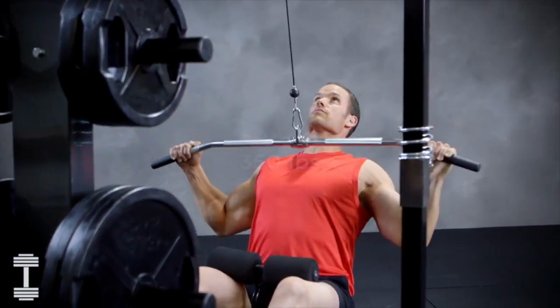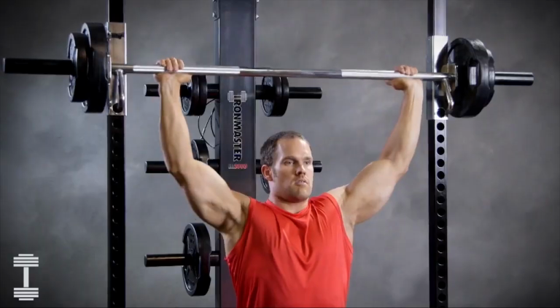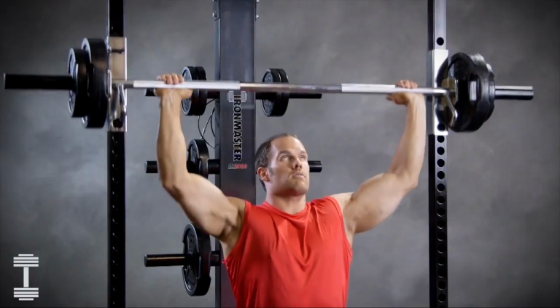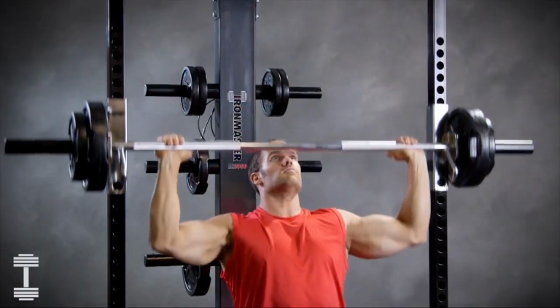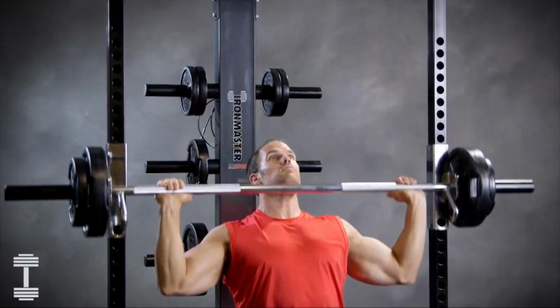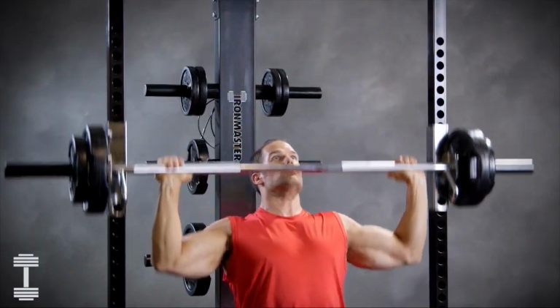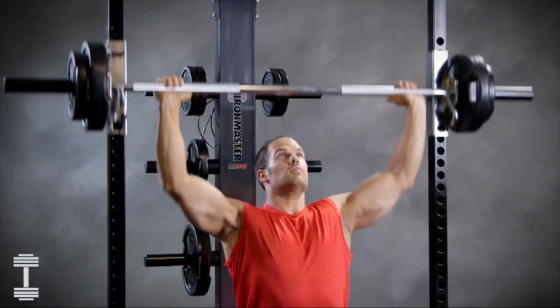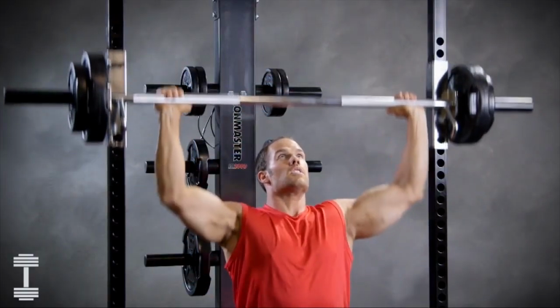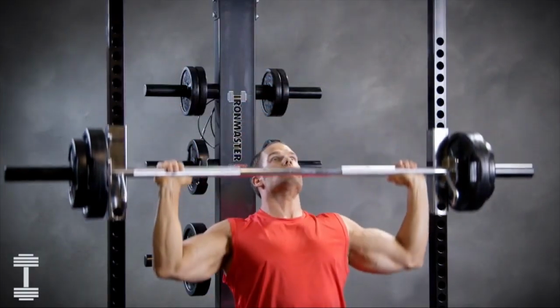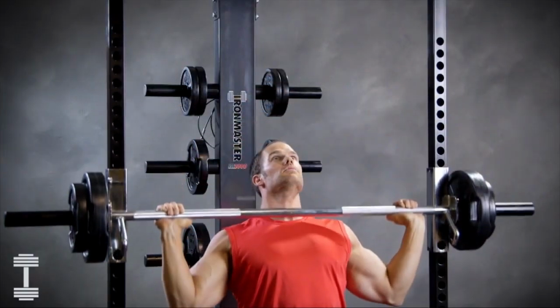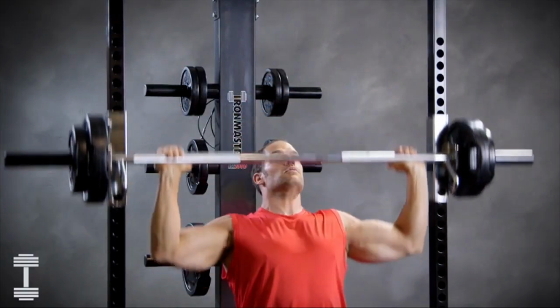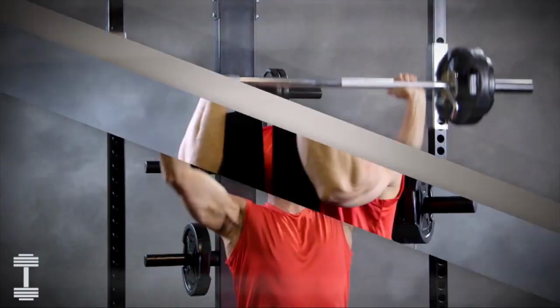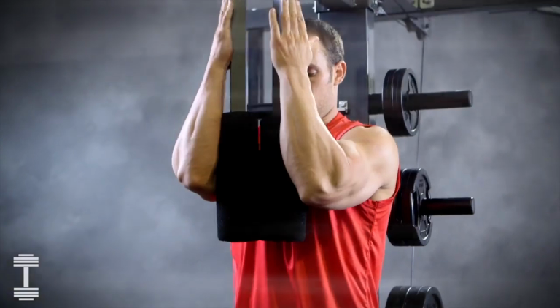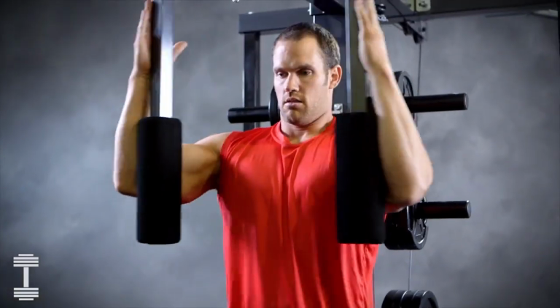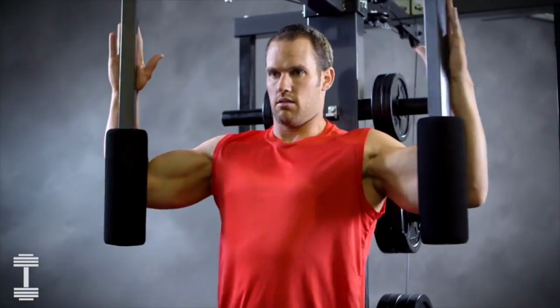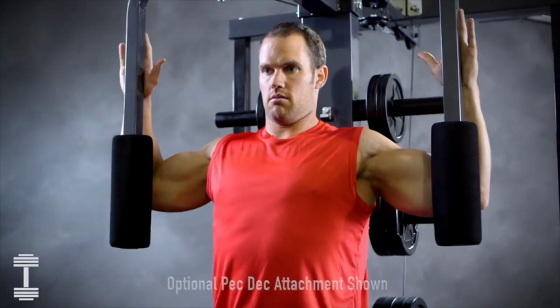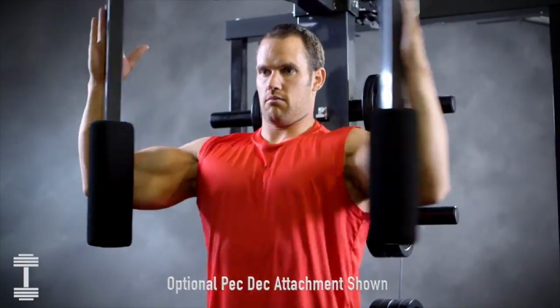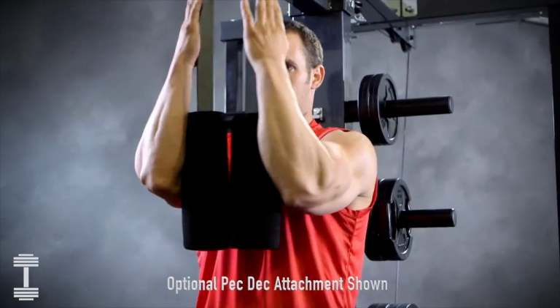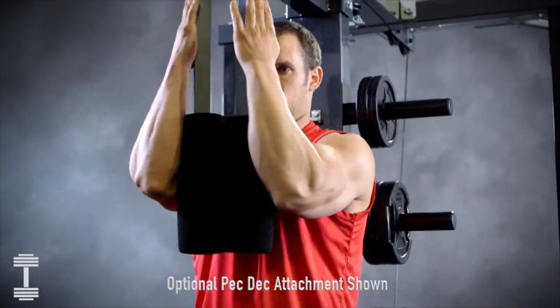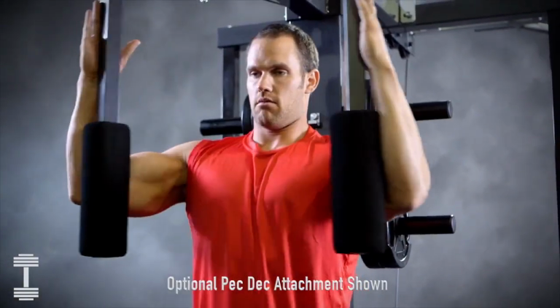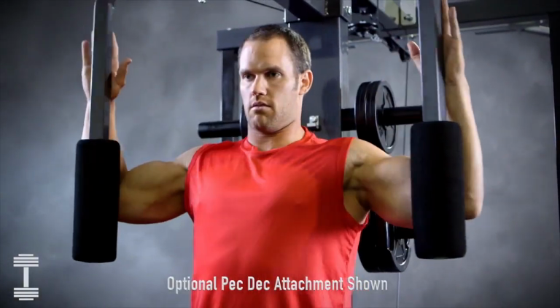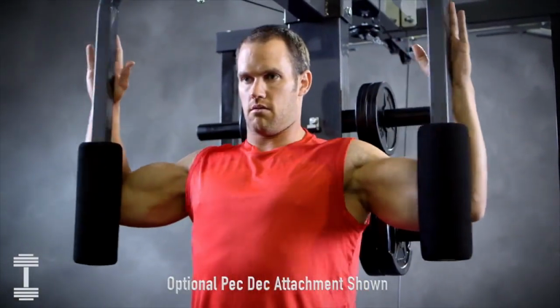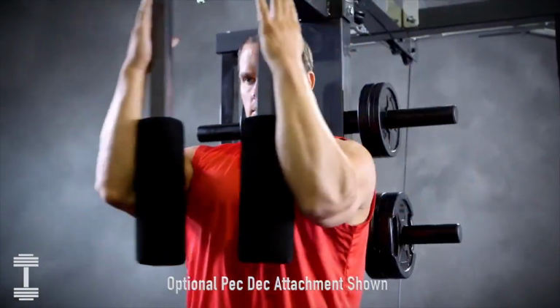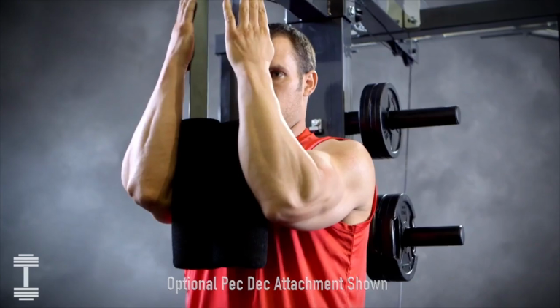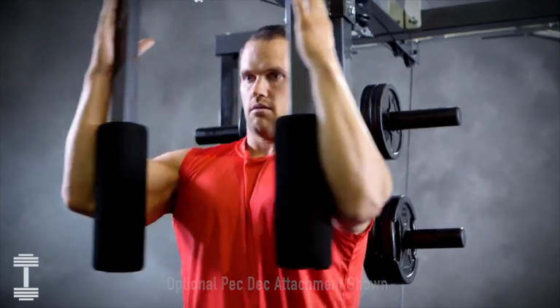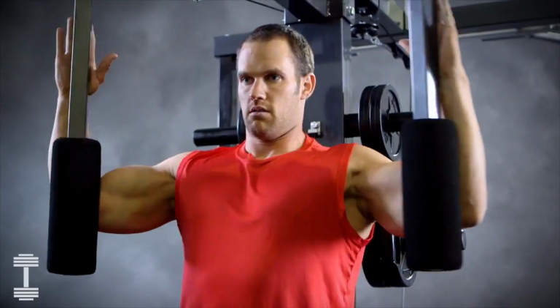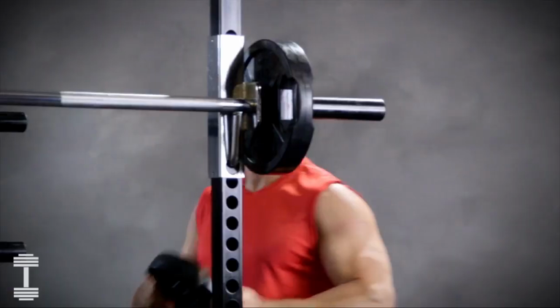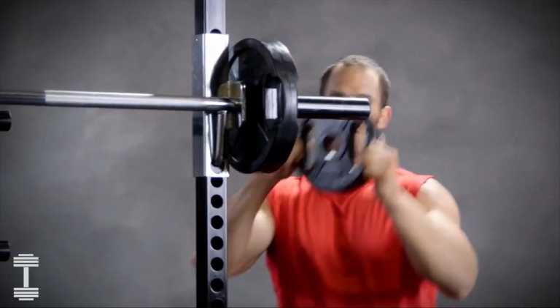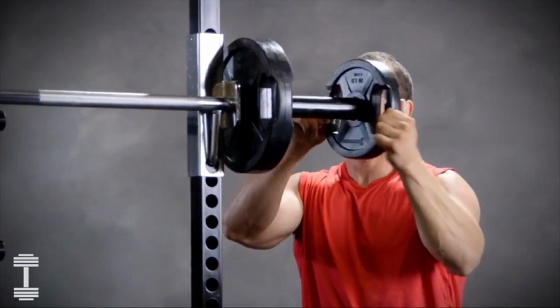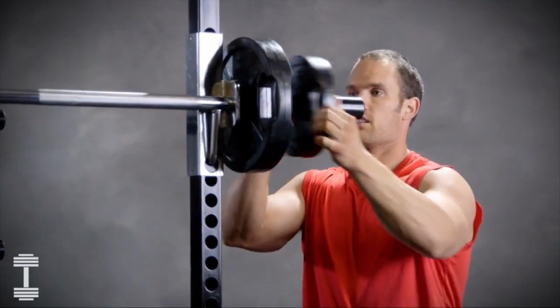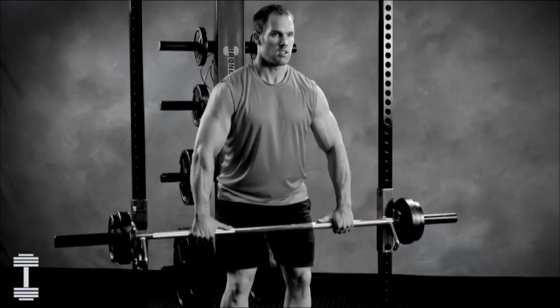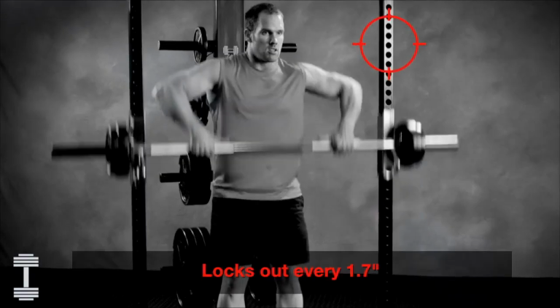The IM2000 is easy to assemble and made from heavy-duty structural steel that can handle up to a thousand pound load capacity. Whether working out with a partner or by yourself at home, you can push yourself hard with no worries about safety.